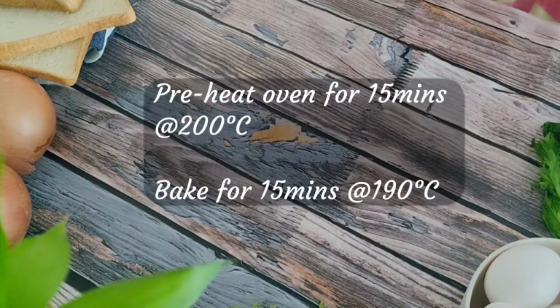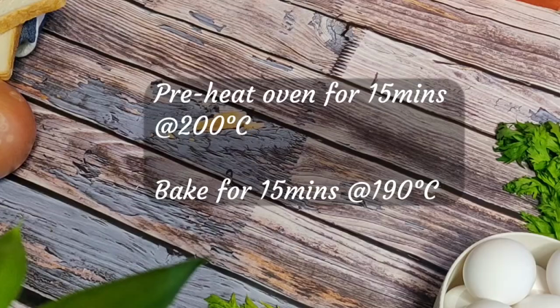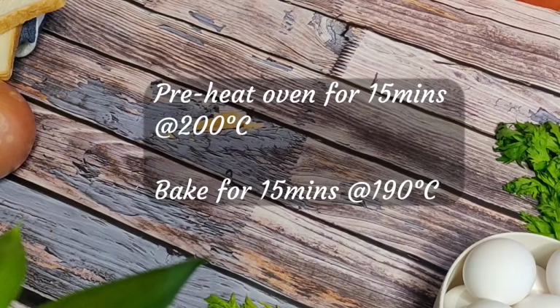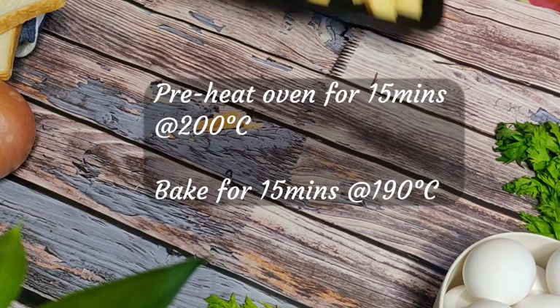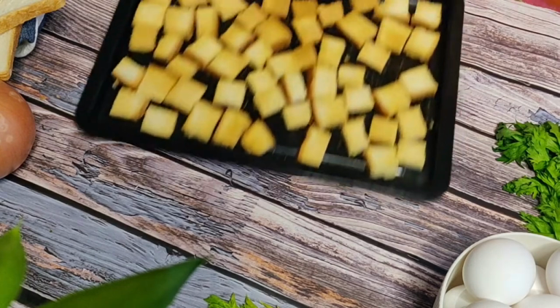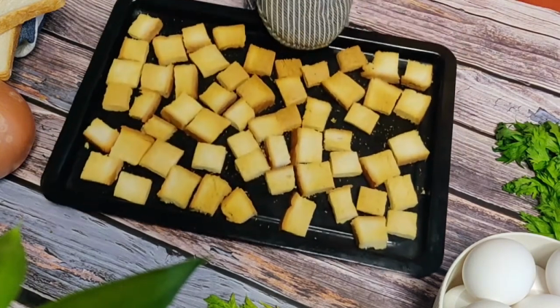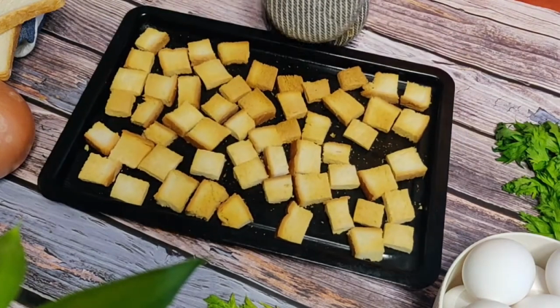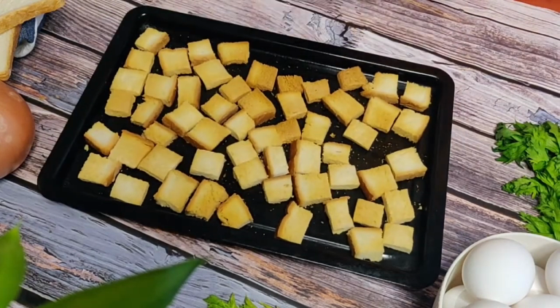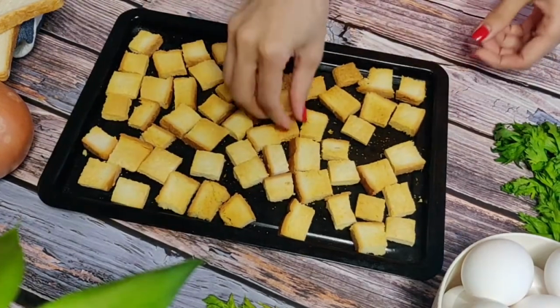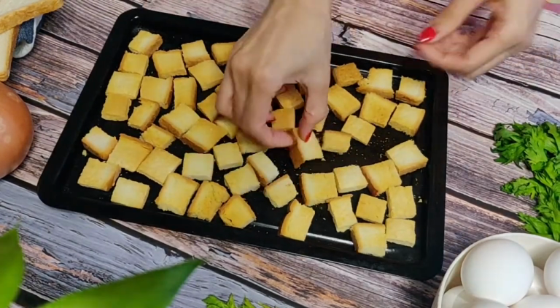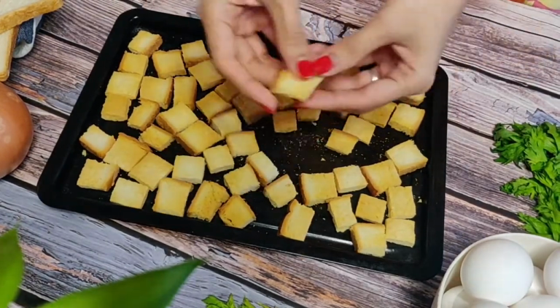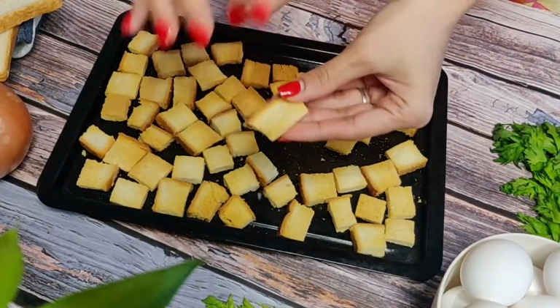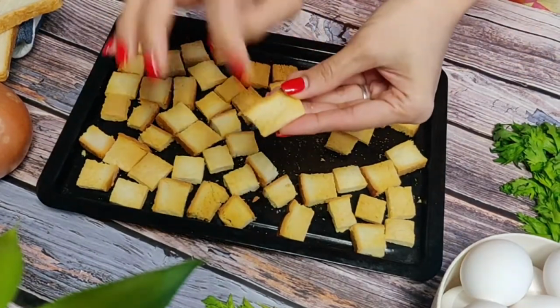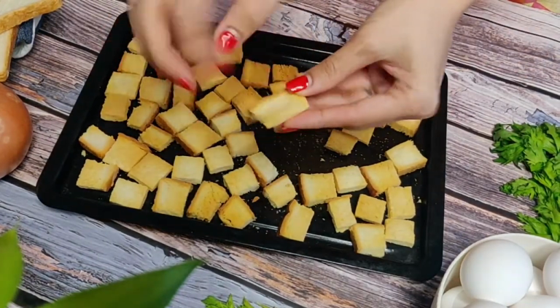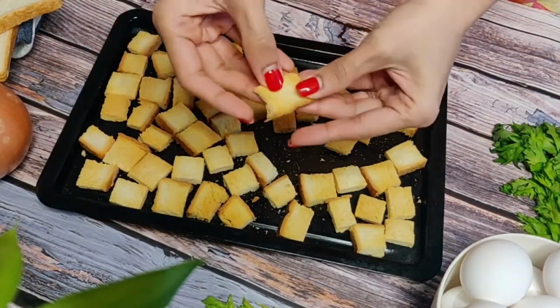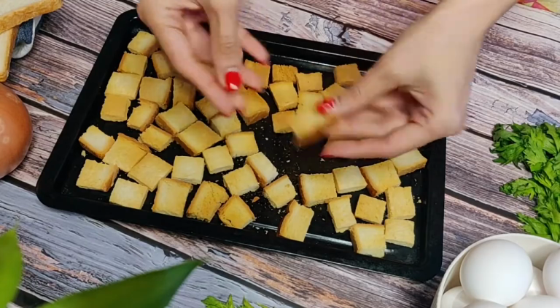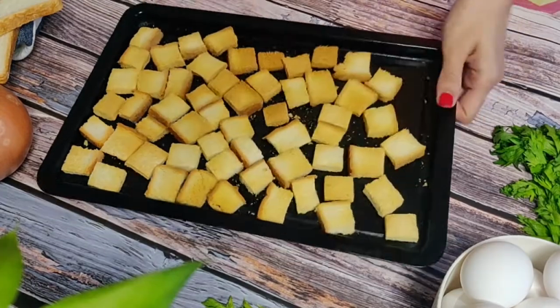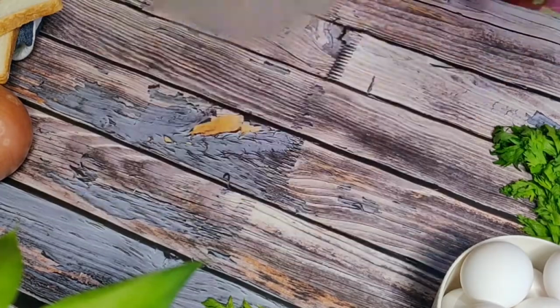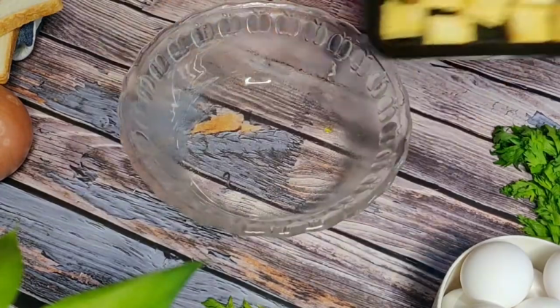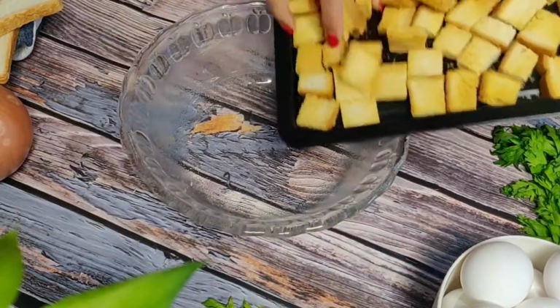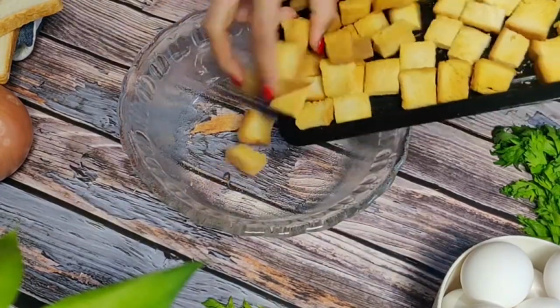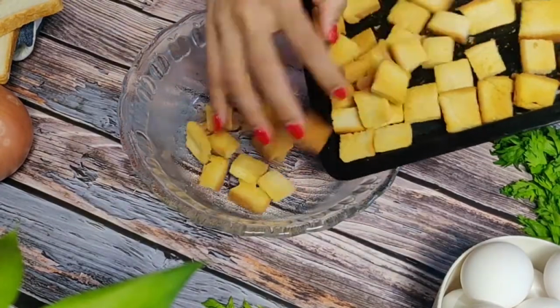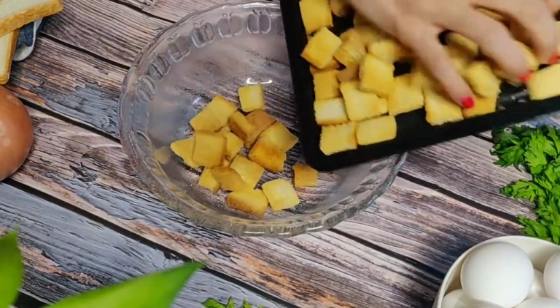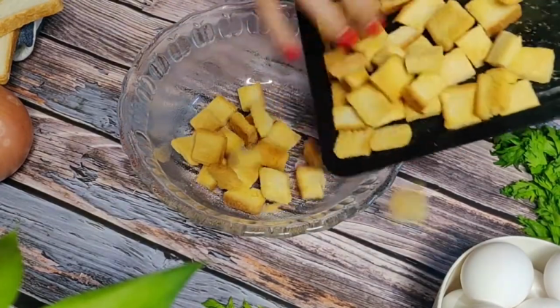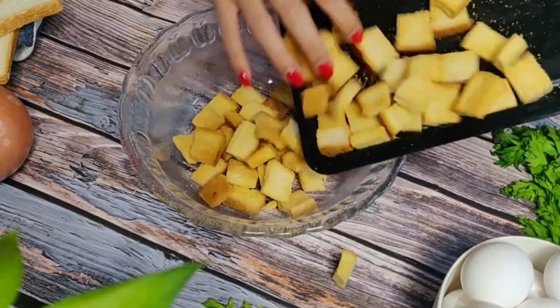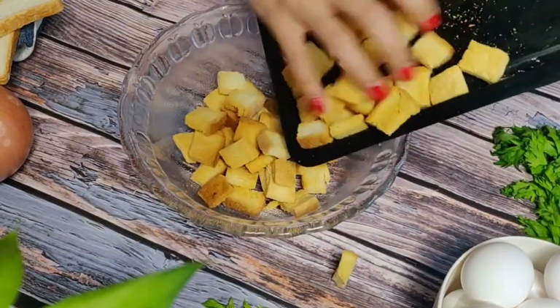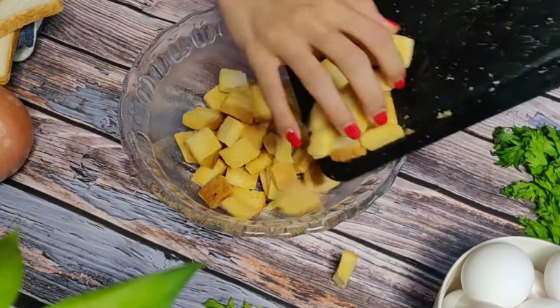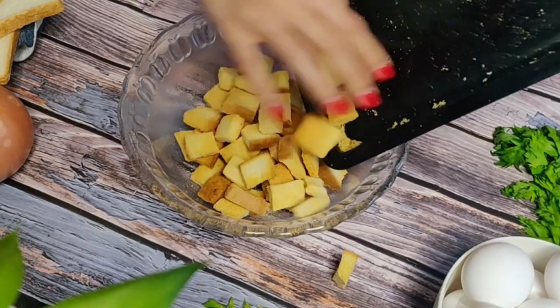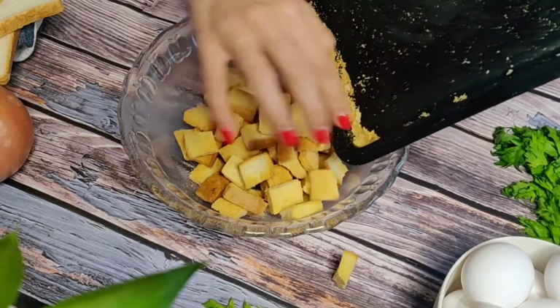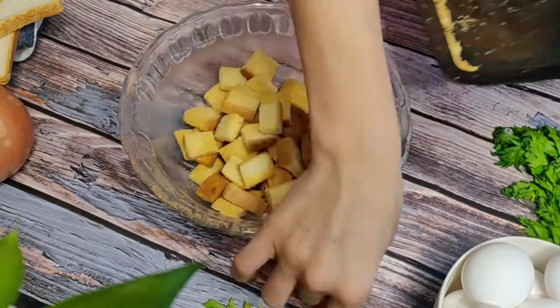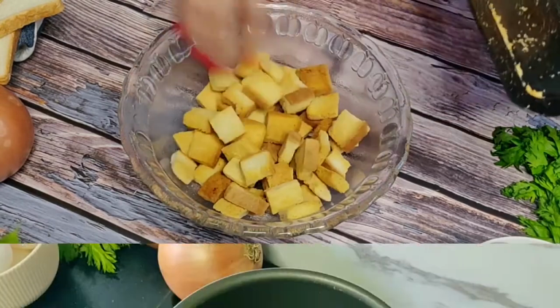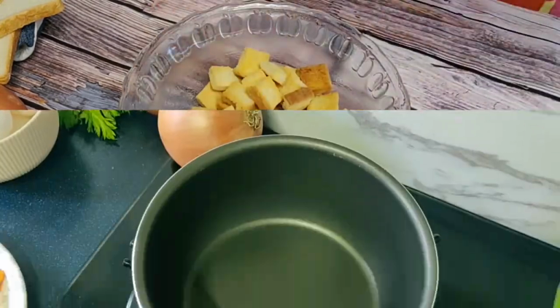After 15 minutes you can see how the bread has browned and crisped up. This is just the first batch — I'm going to do two more batches this way. While the breads are baking, let's get on to making the sauce.